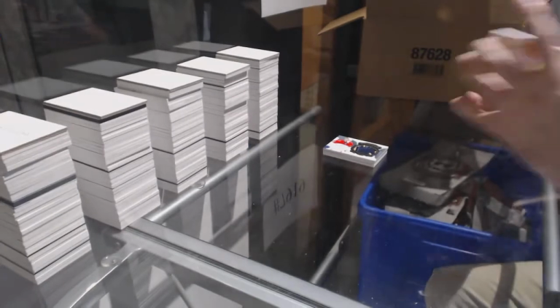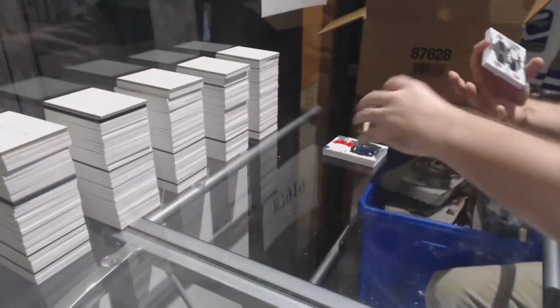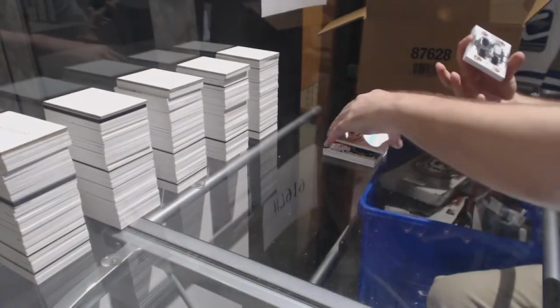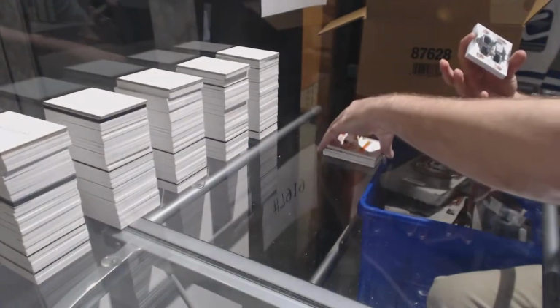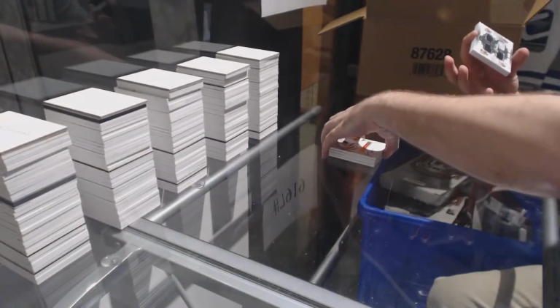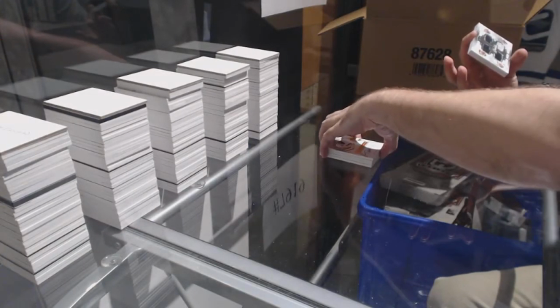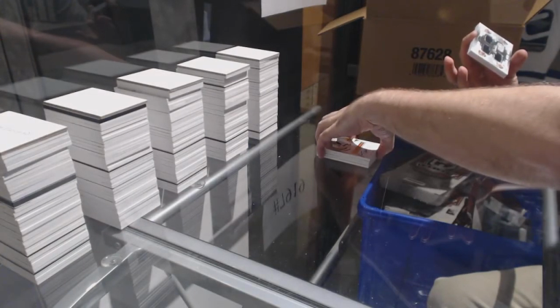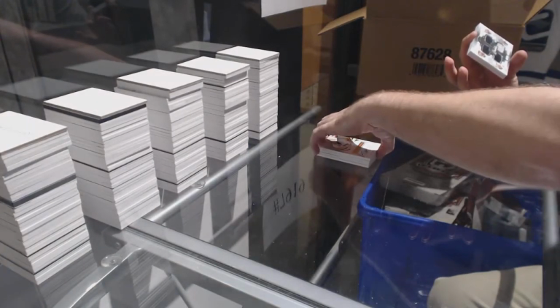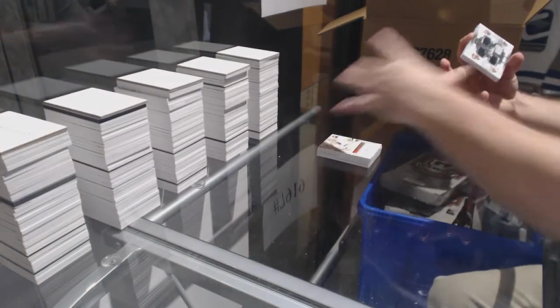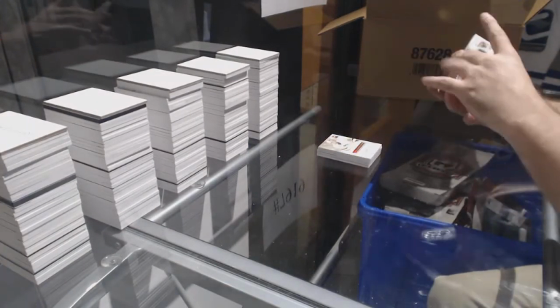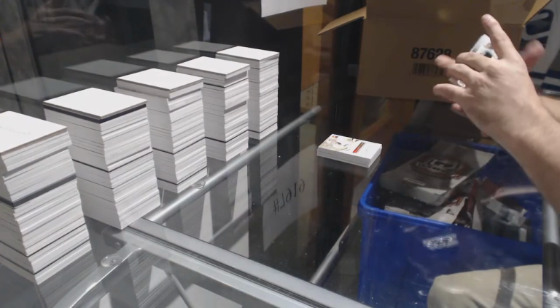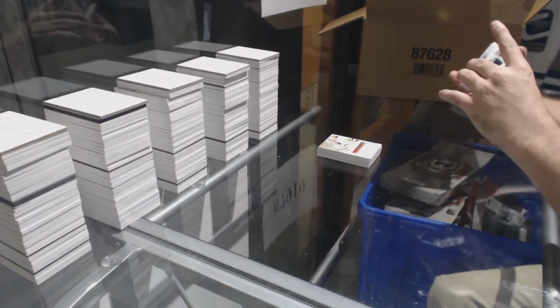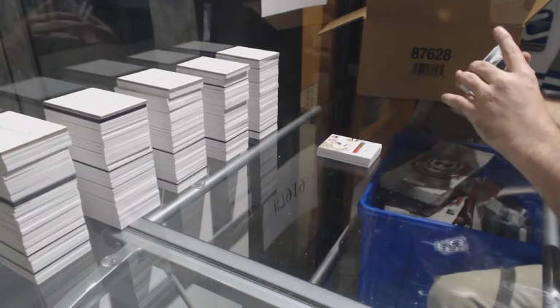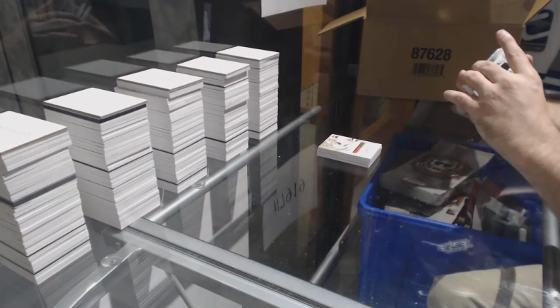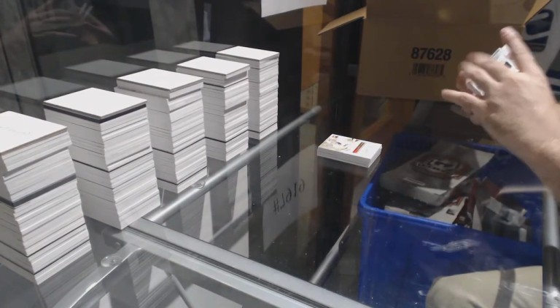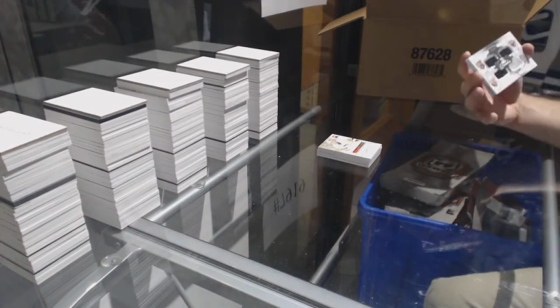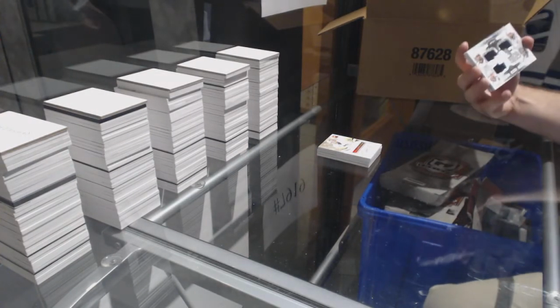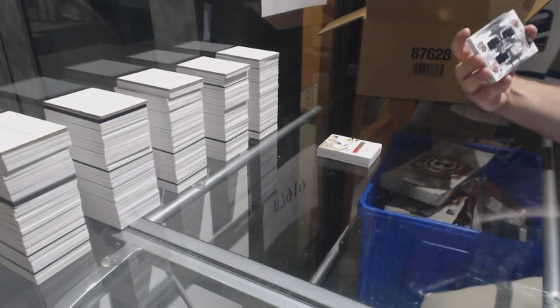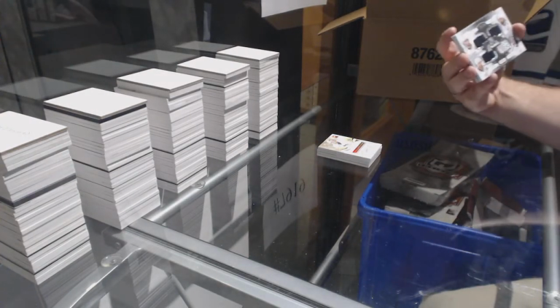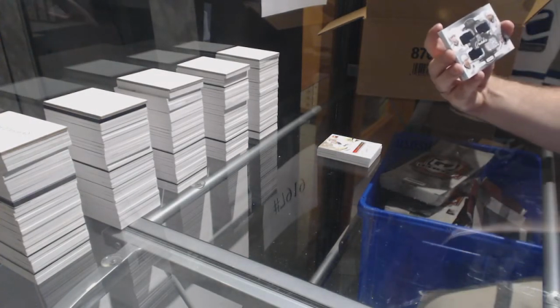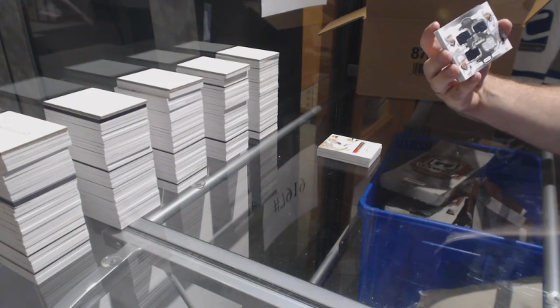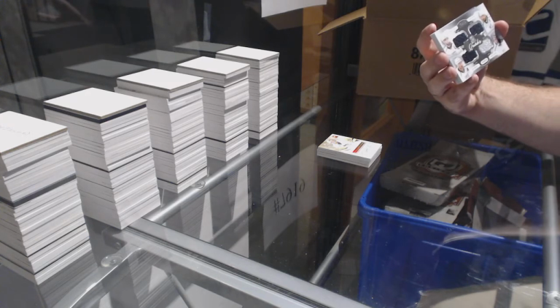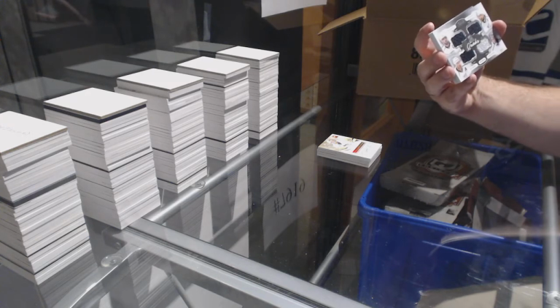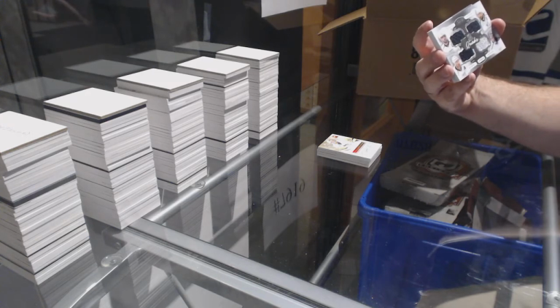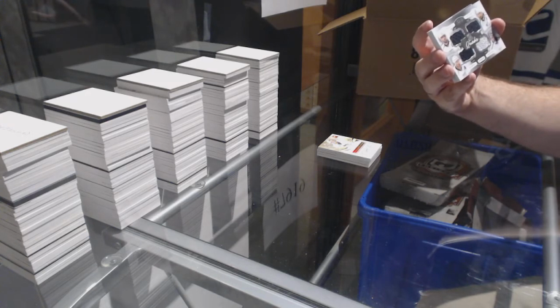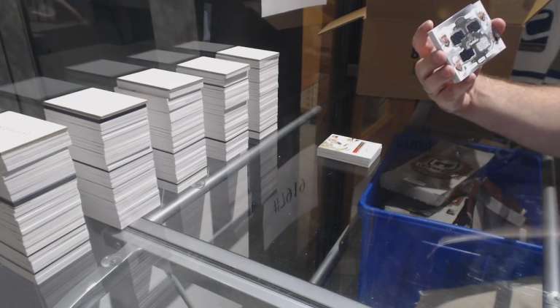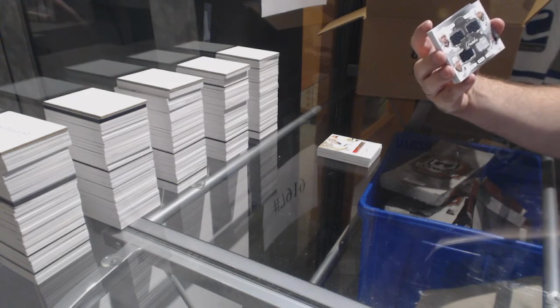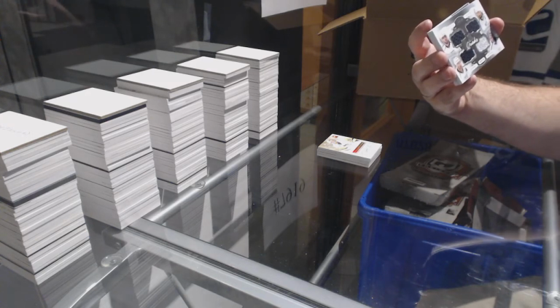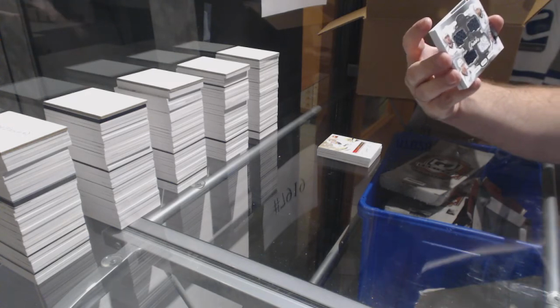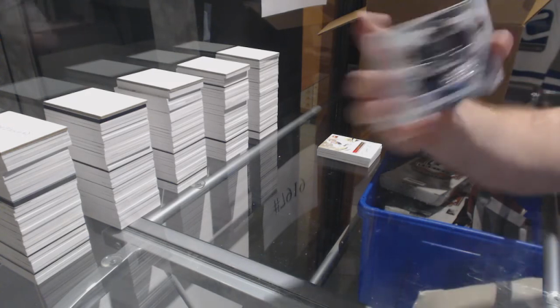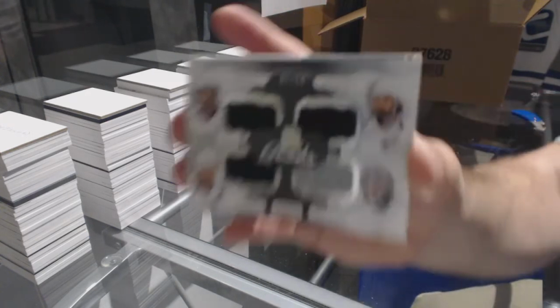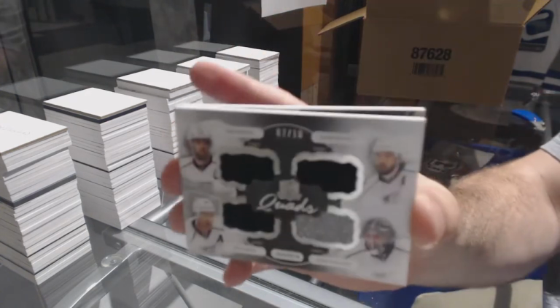For the LA Kings, numbered 7 of 10, squad jersey of Kopitar, Dowdy, Quick, Carter.